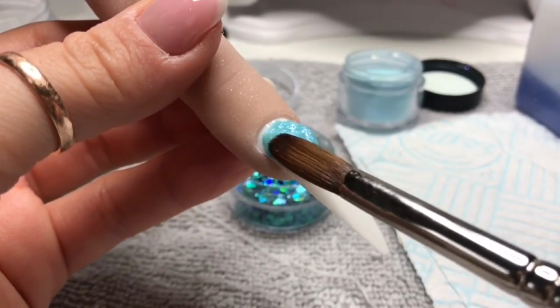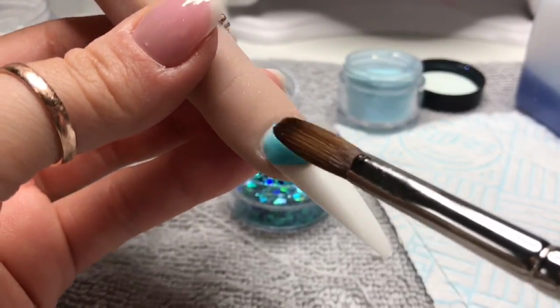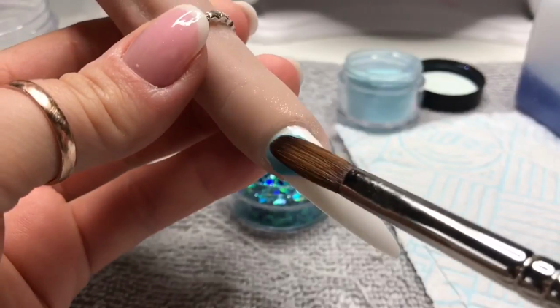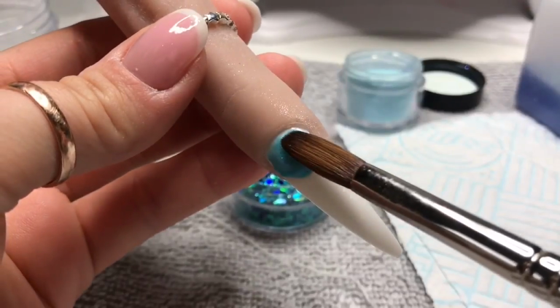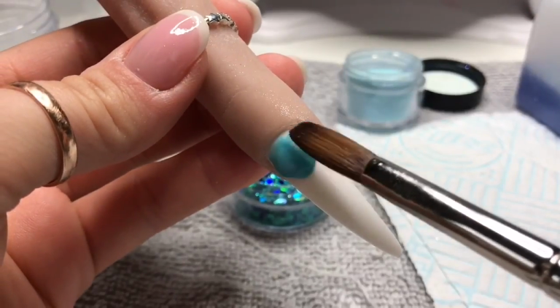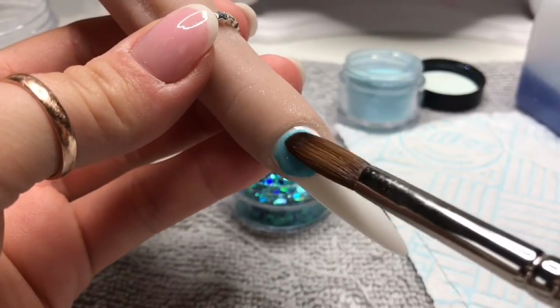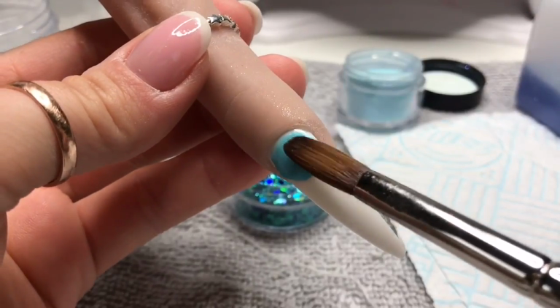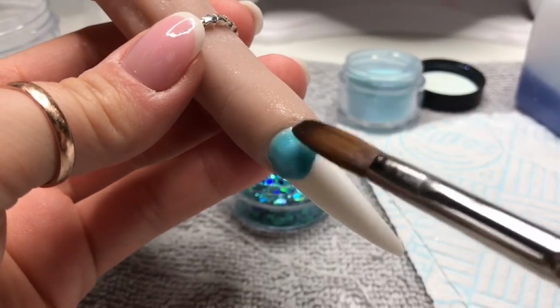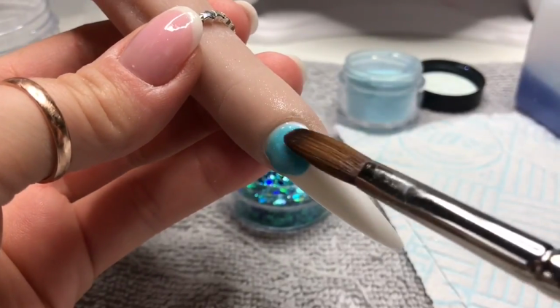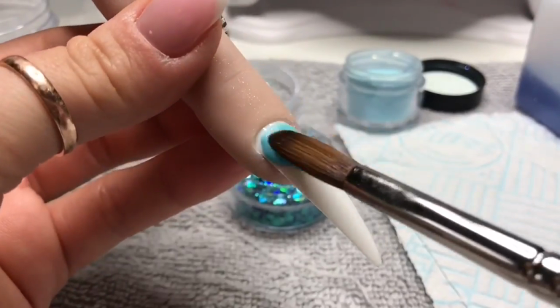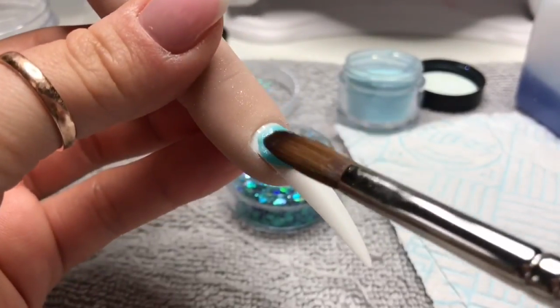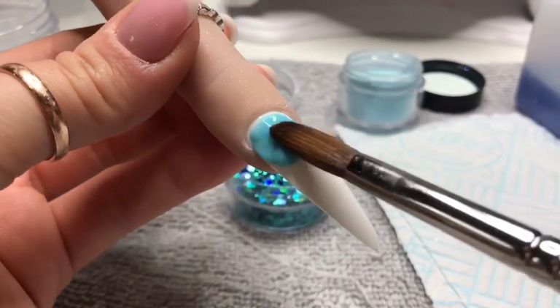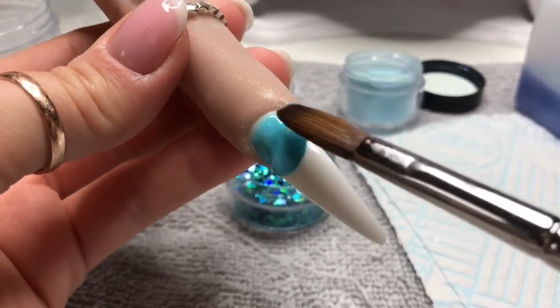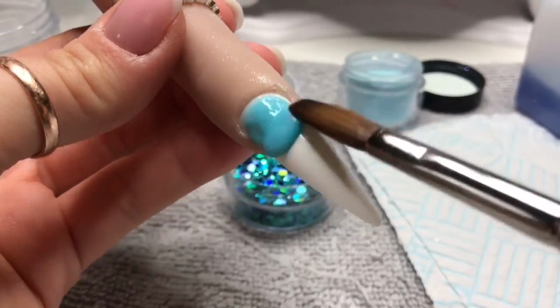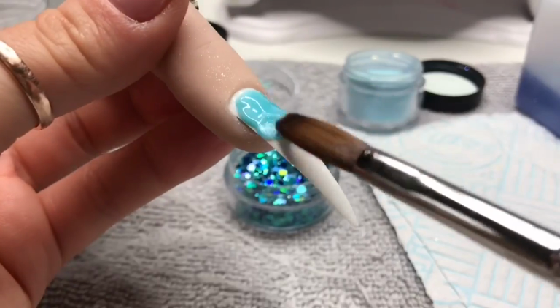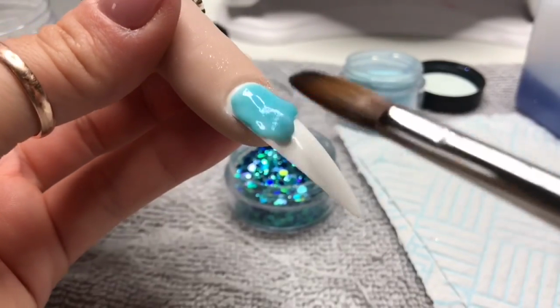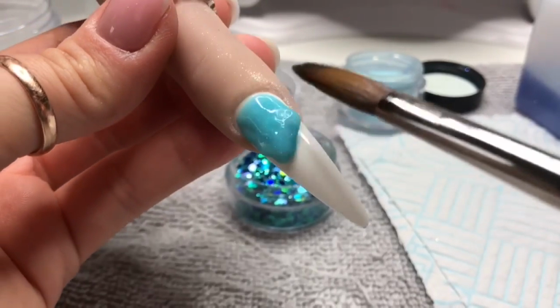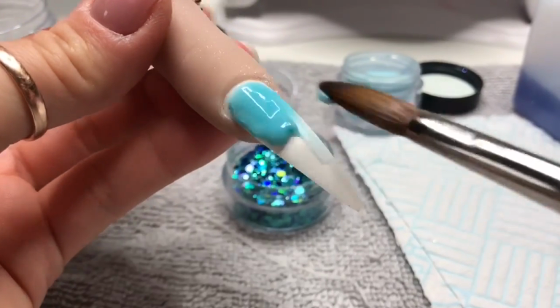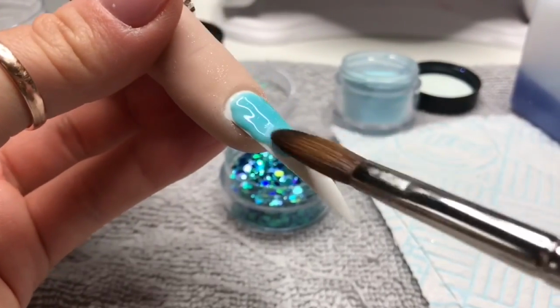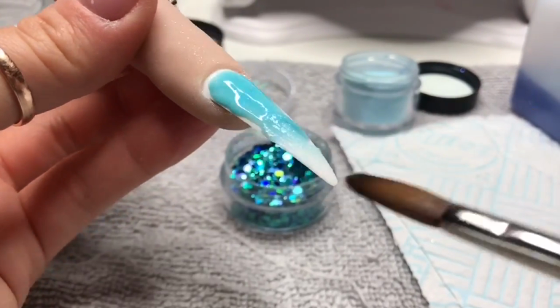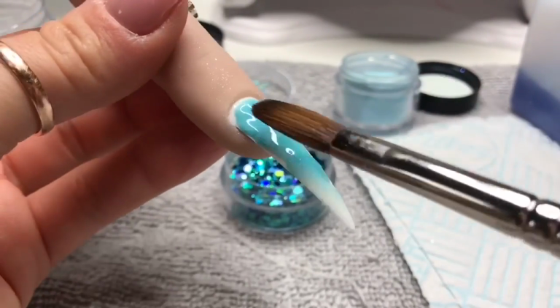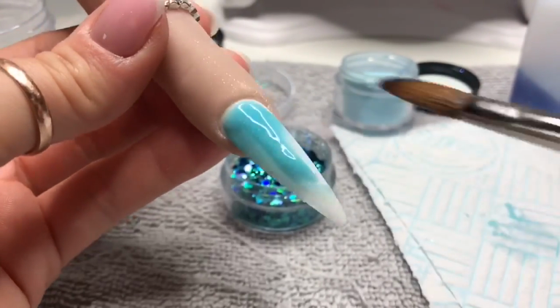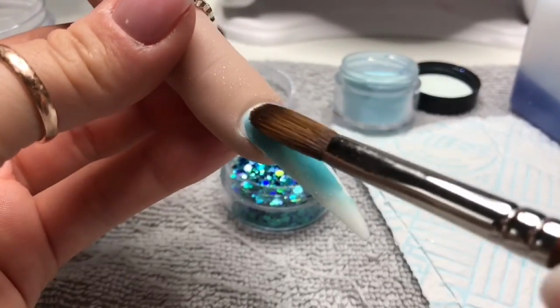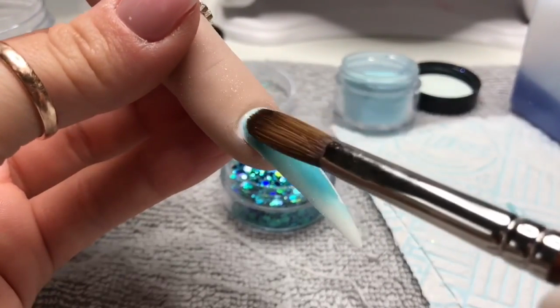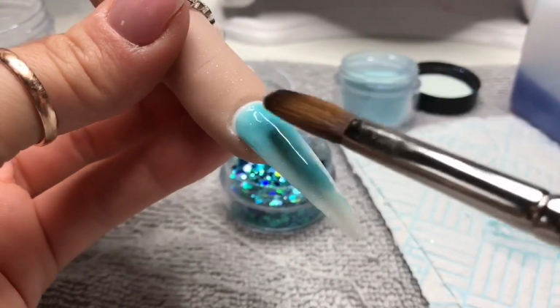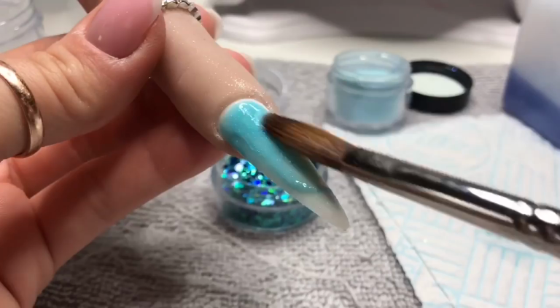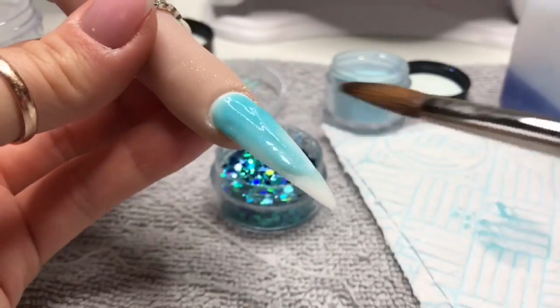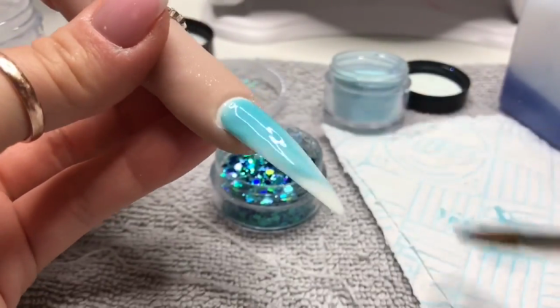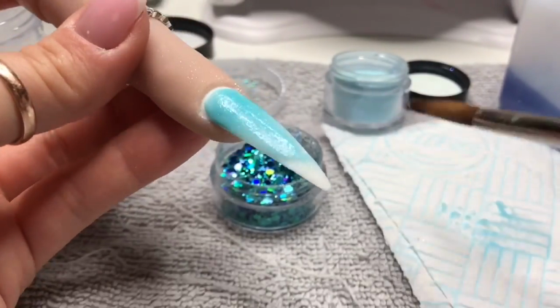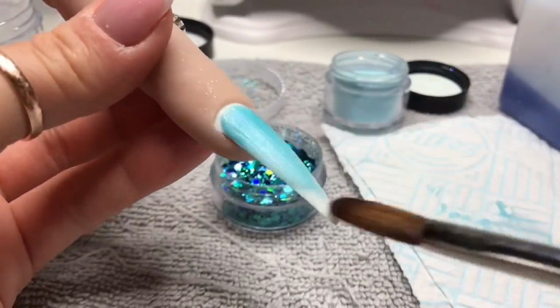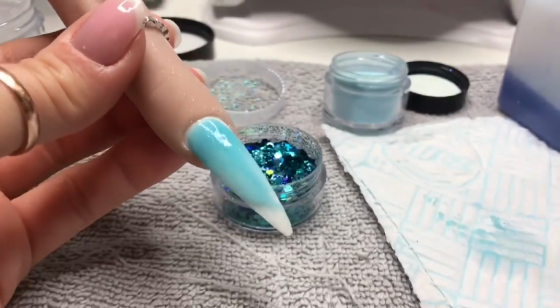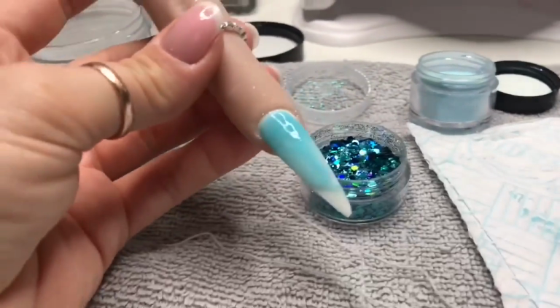I'm just going to use the Bermuda Bay acrylic as the base color for the nail. I'm going to put a thin layer of this on — don't worry if your coverage isn't very even, because most of the nail is going to be covered in glitter. This is just basically in case there are any gaps.